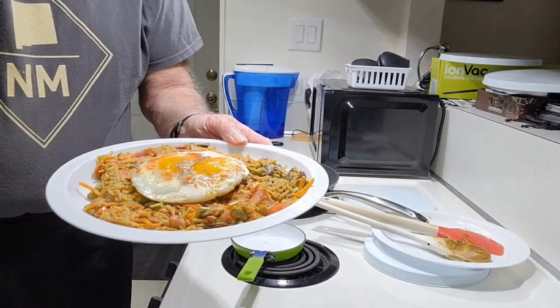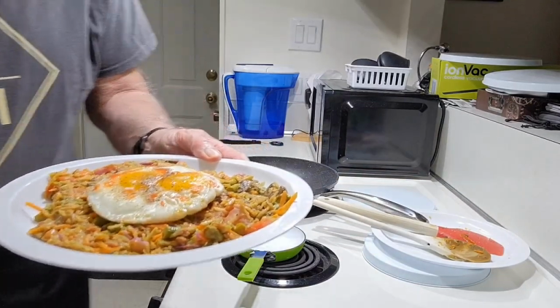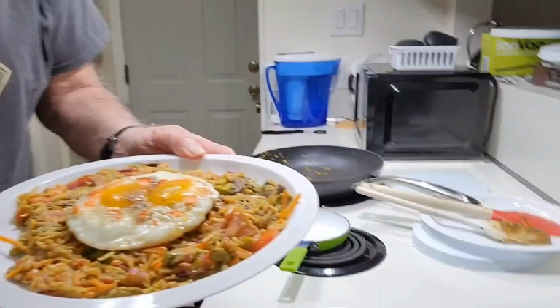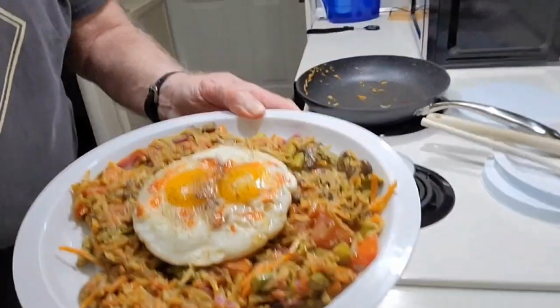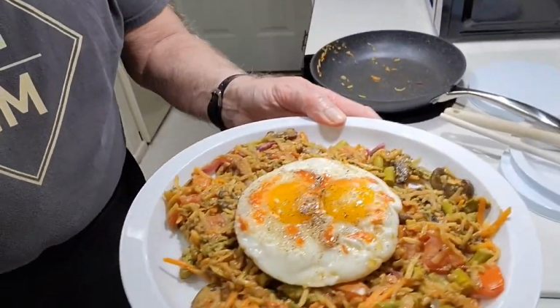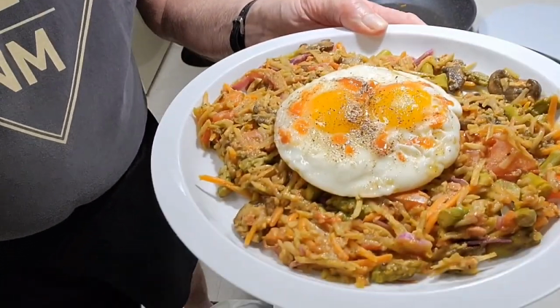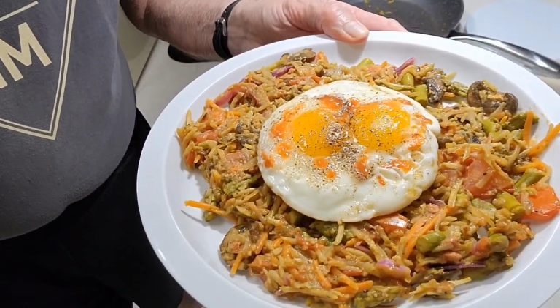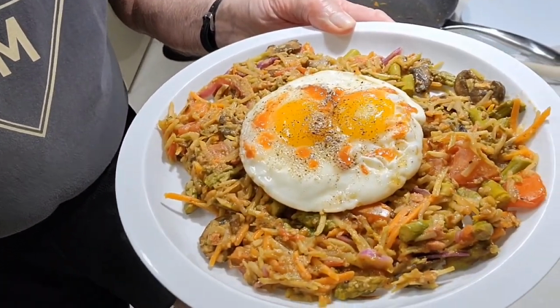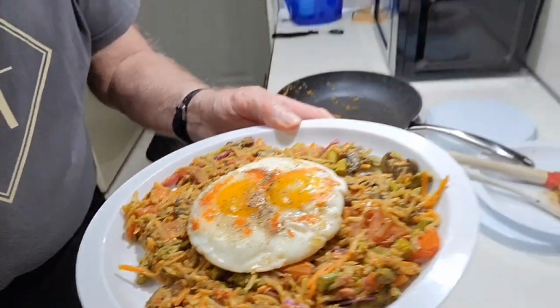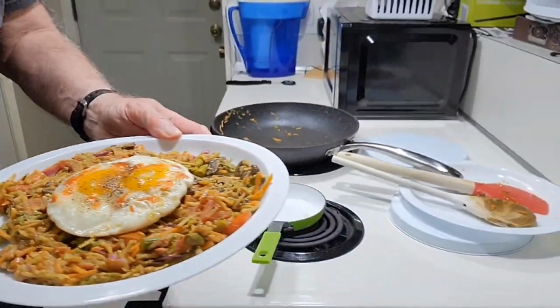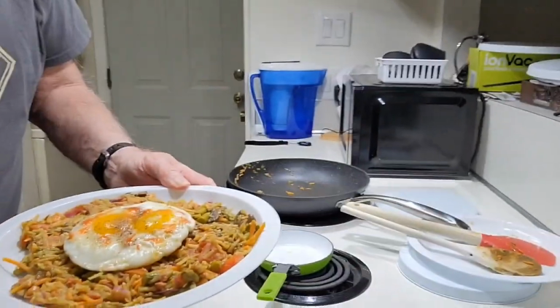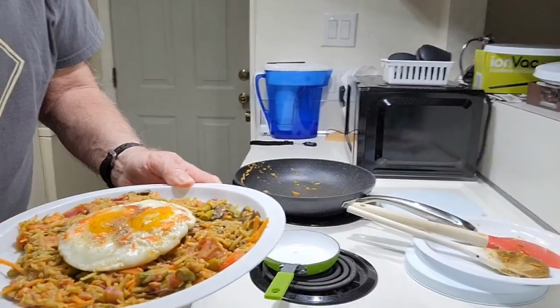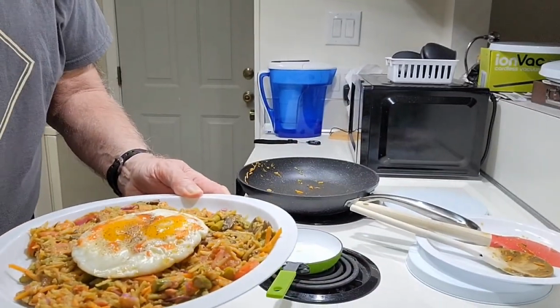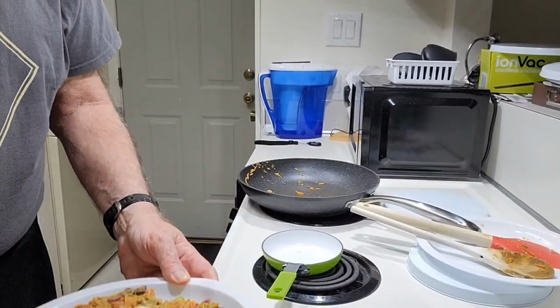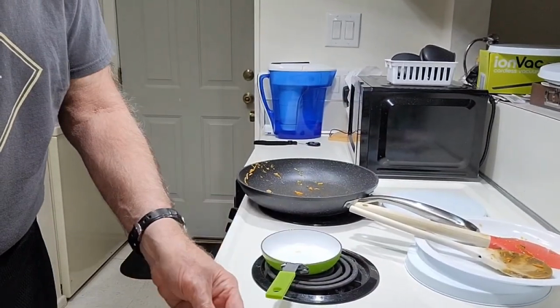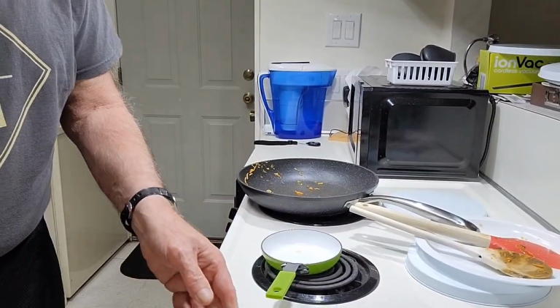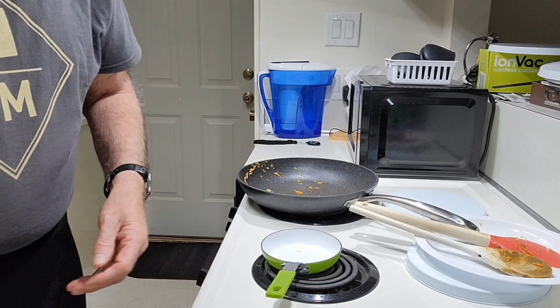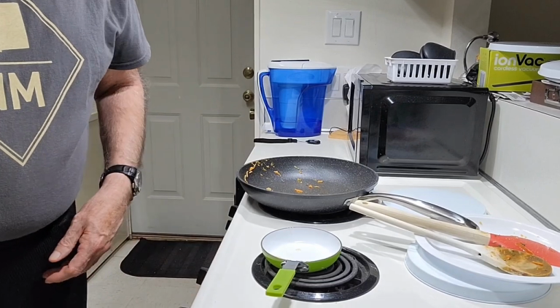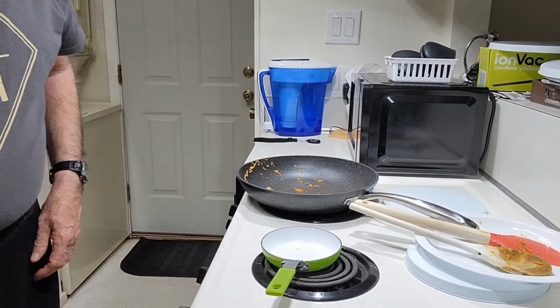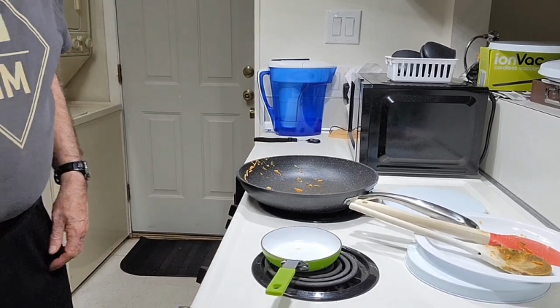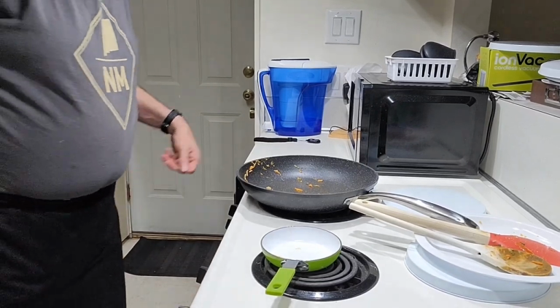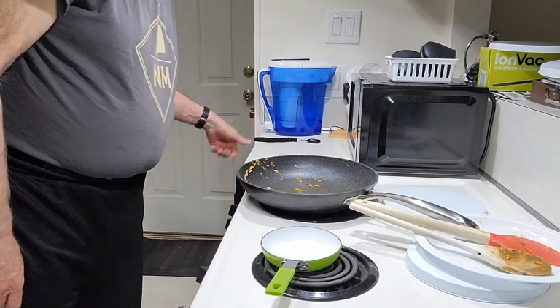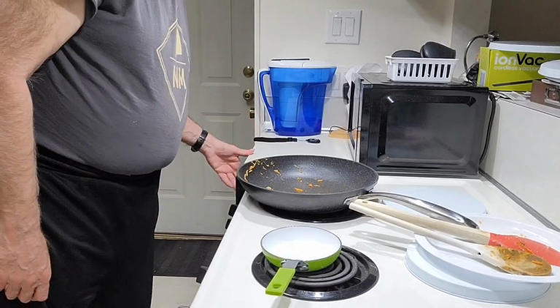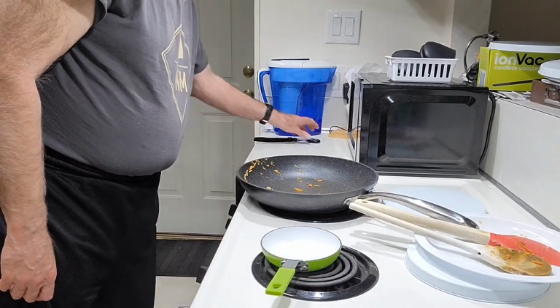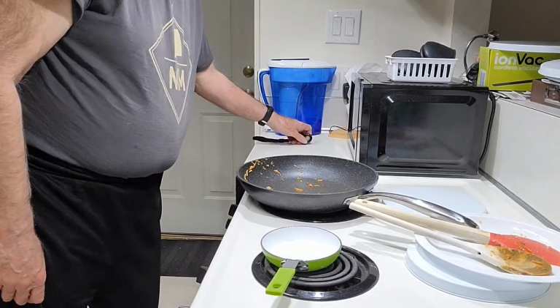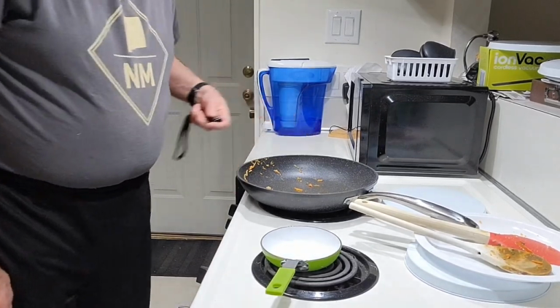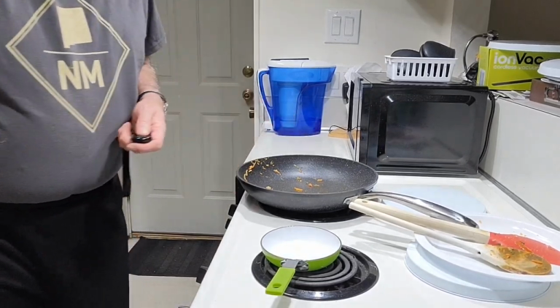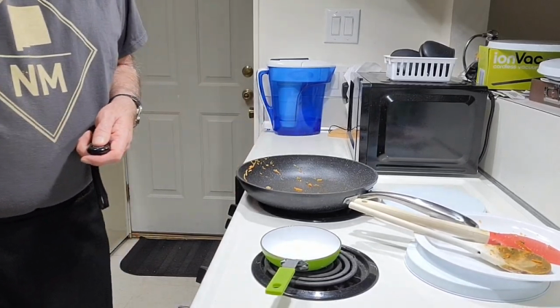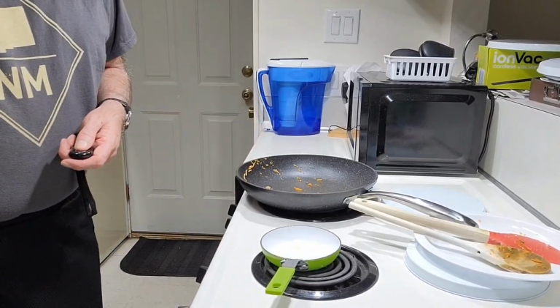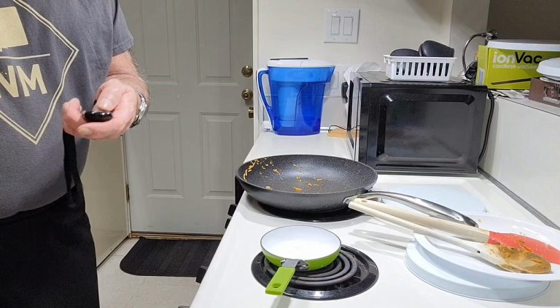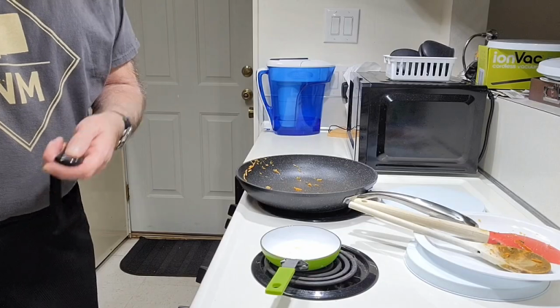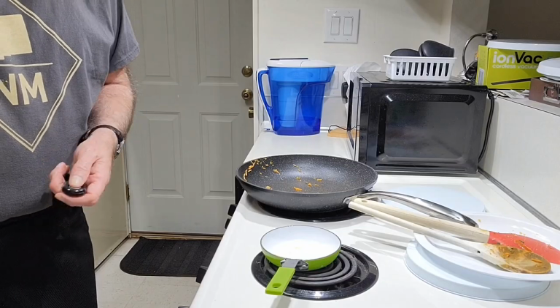Here it is, ready to eat. Looking good! Well, I hope you found this video very informative. Maybe you'd like to try it for yourself — if you can, go for it. Thanks for watching!